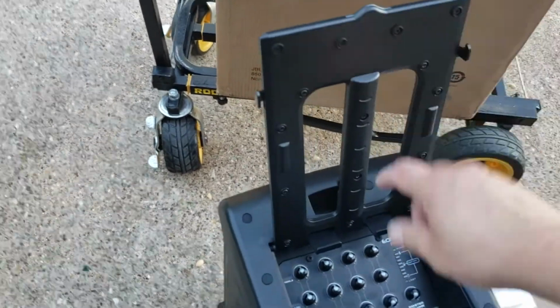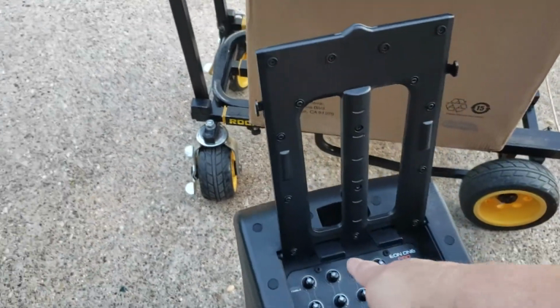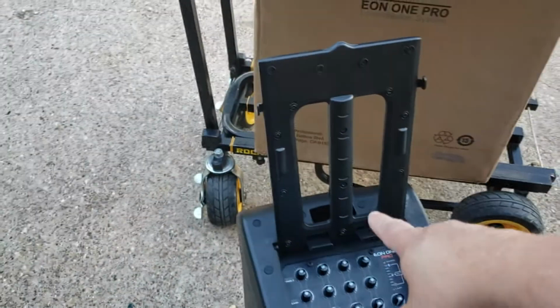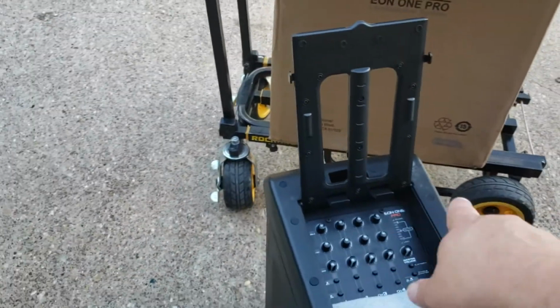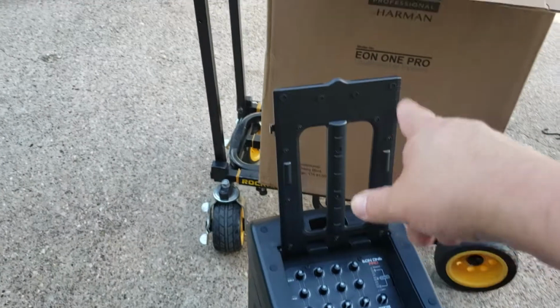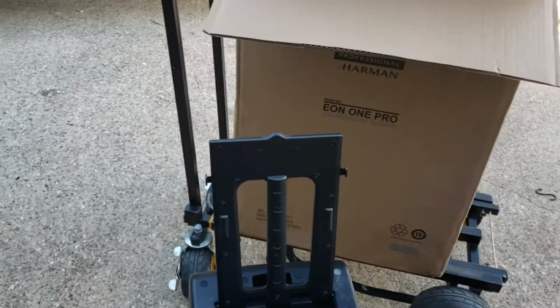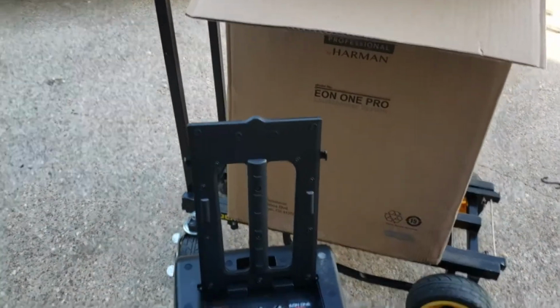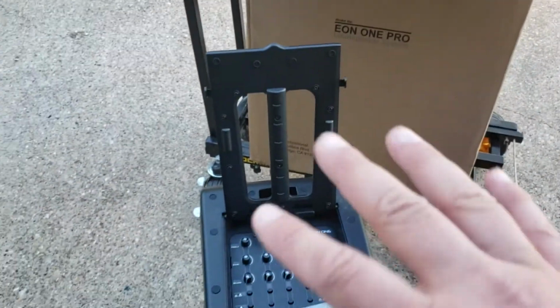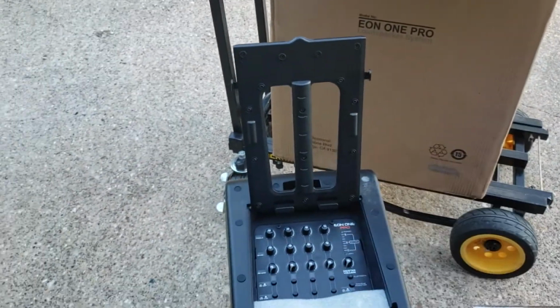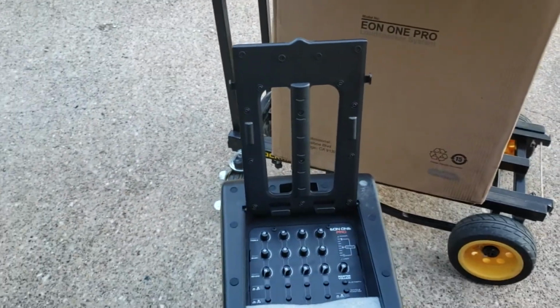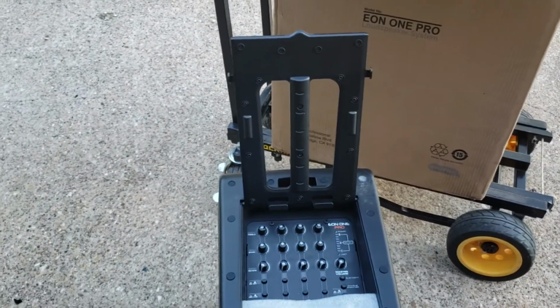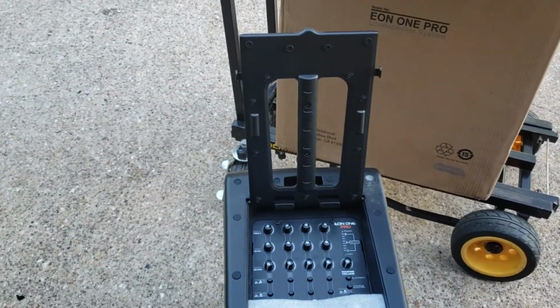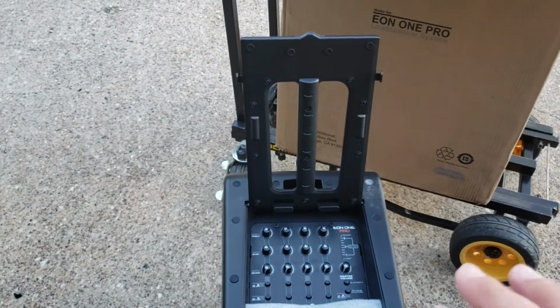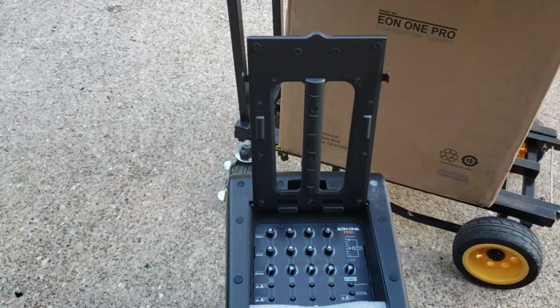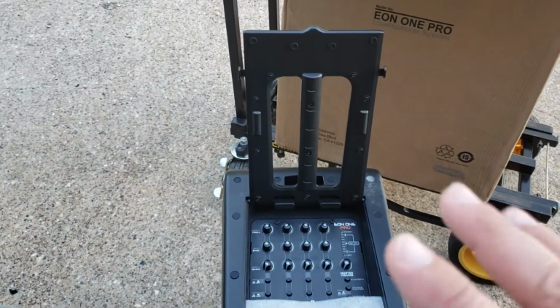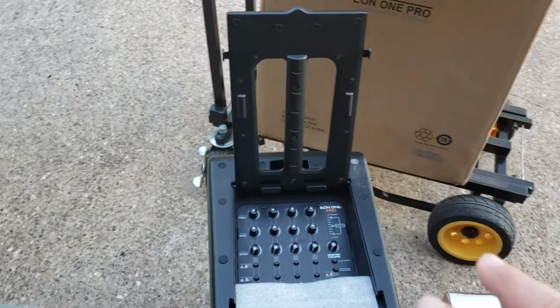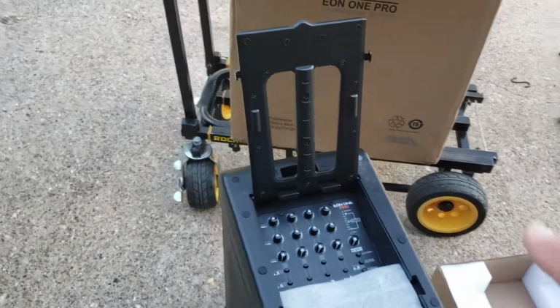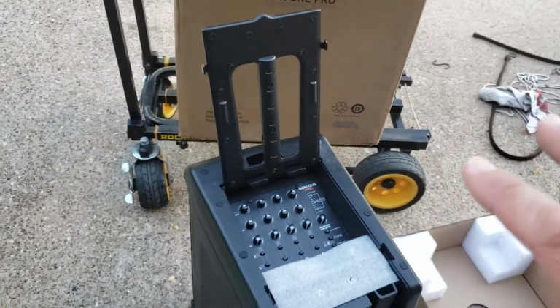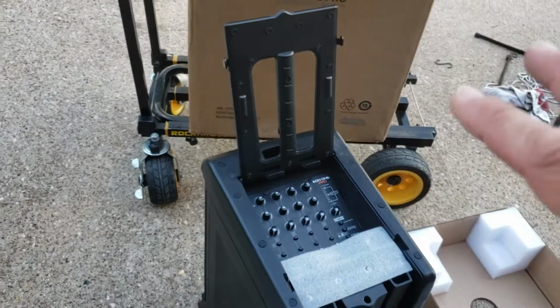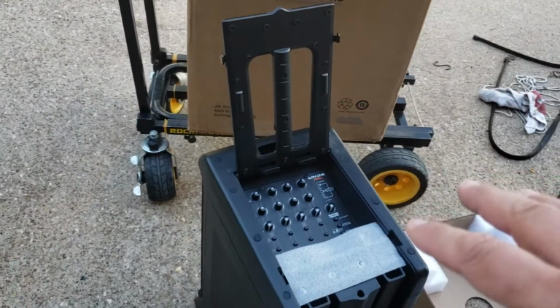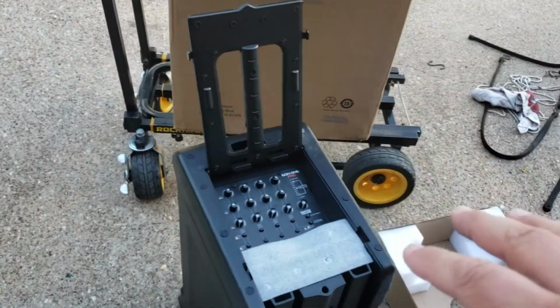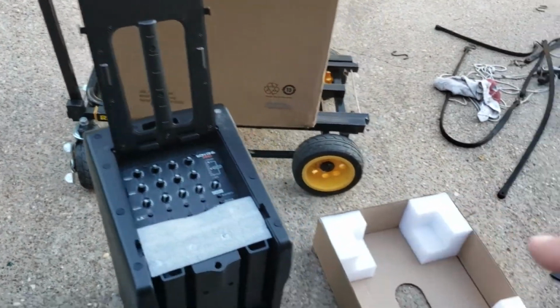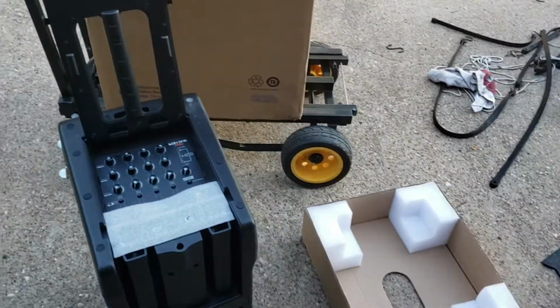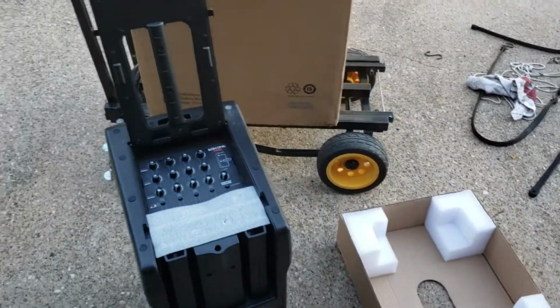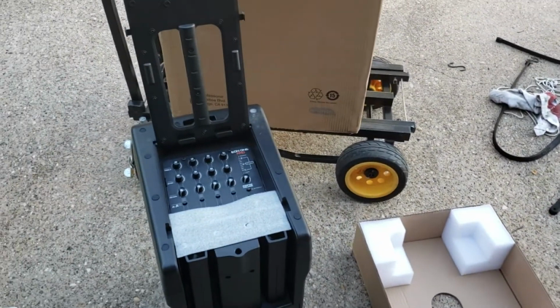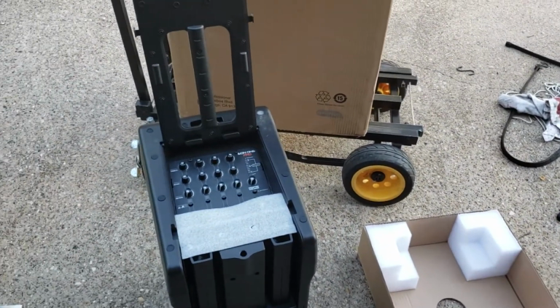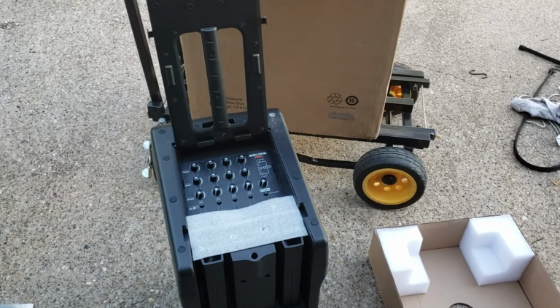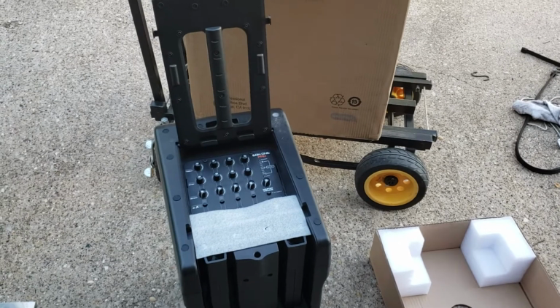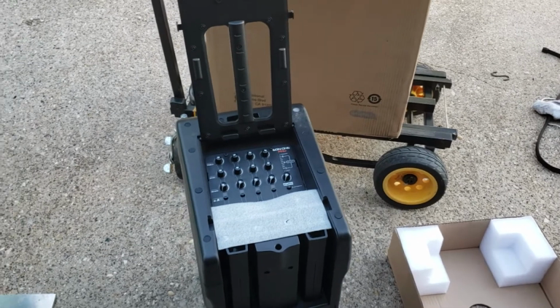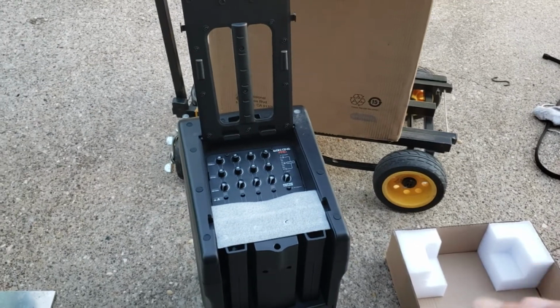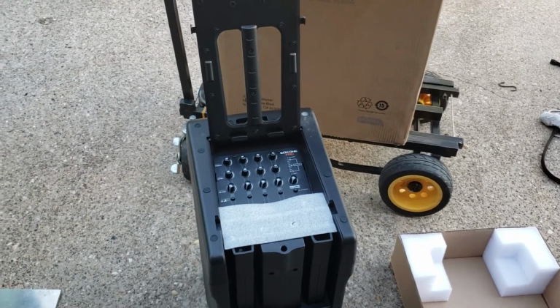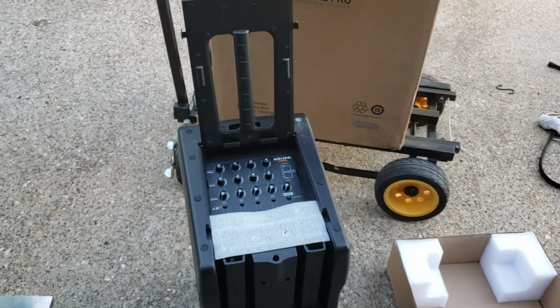They claim this is a place you can put a tablet, but we found that it vibrates so we usually don't do that. Usually you connect to it with a tablet via Bluetooth running a DJ software application so we can fade in and out of songs.